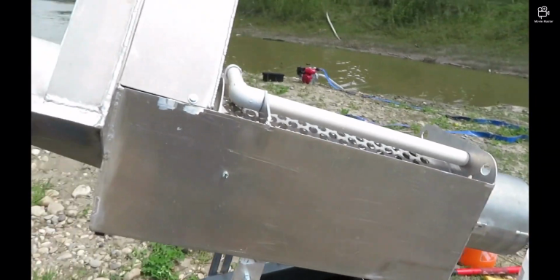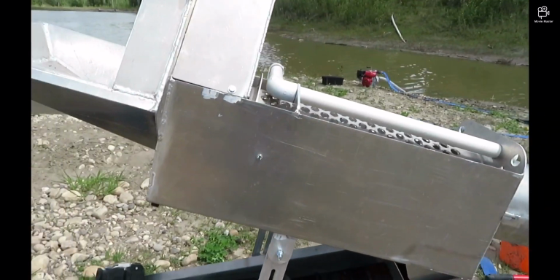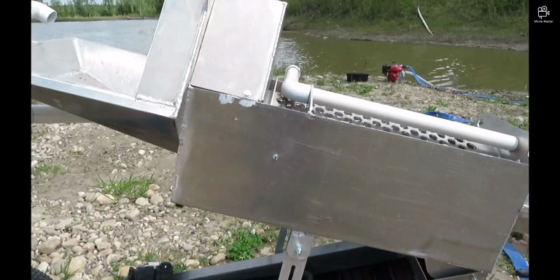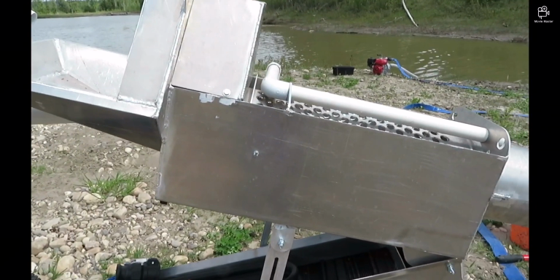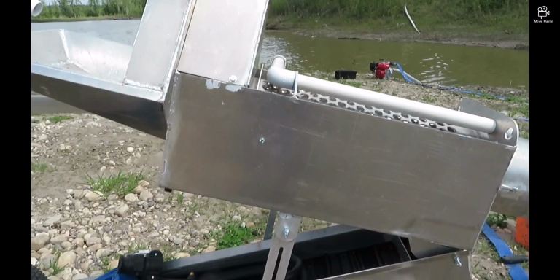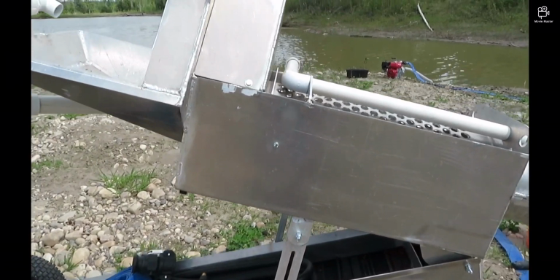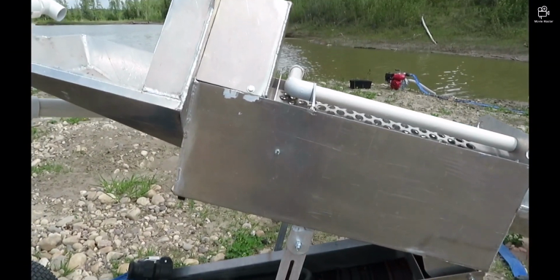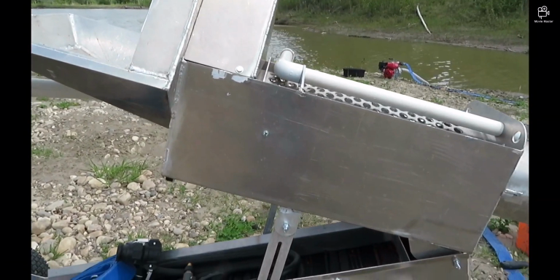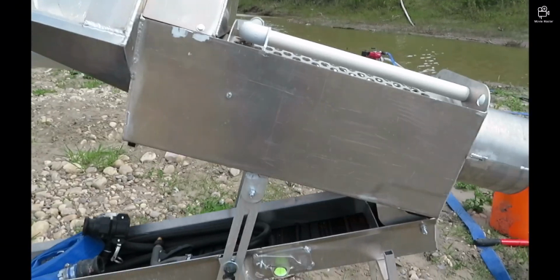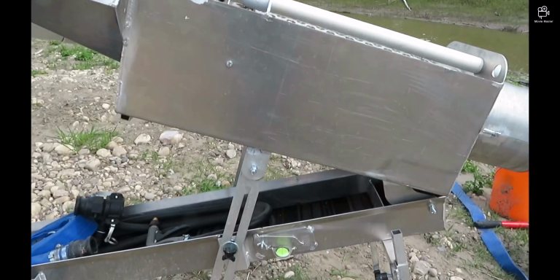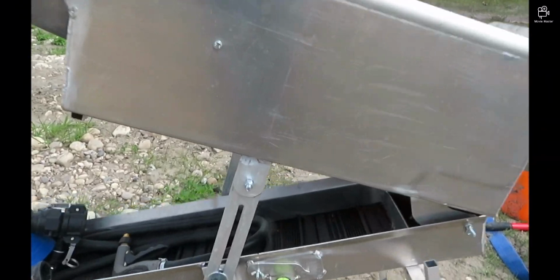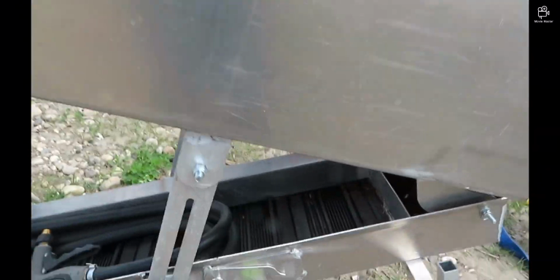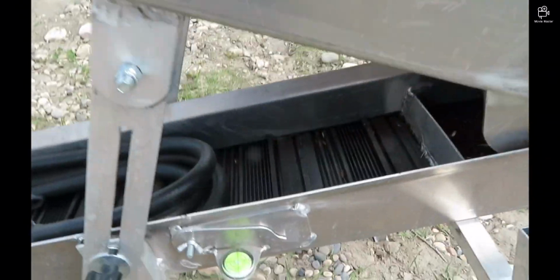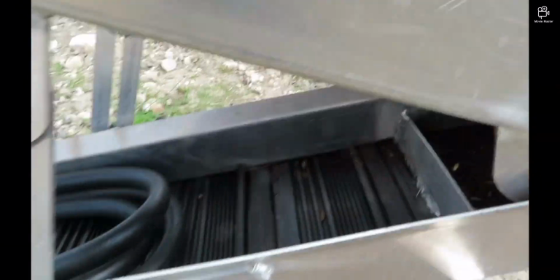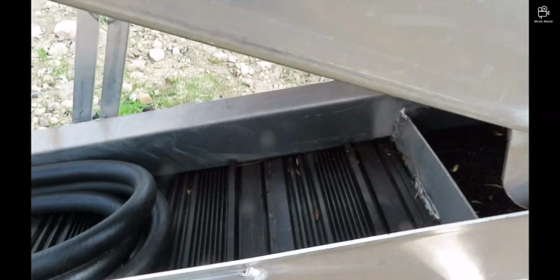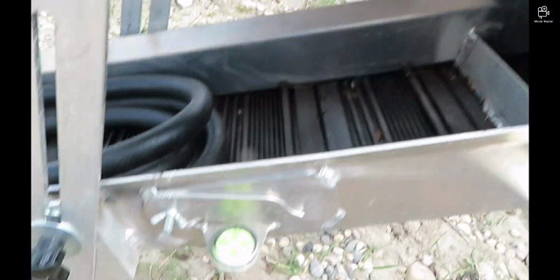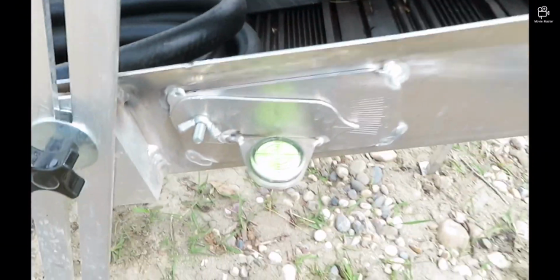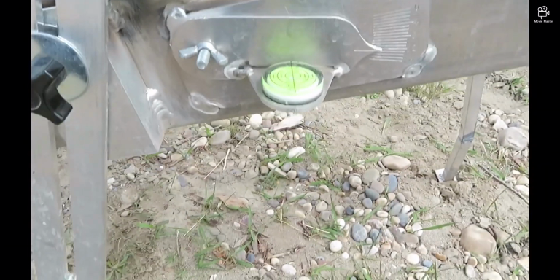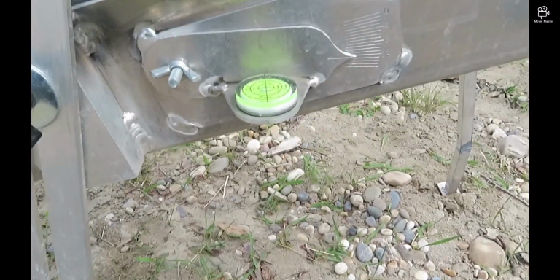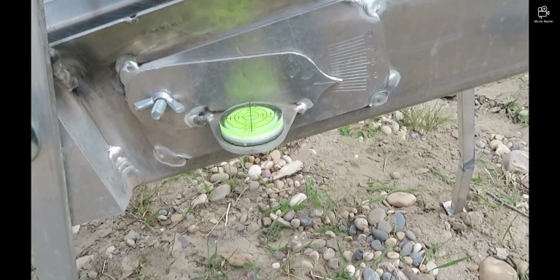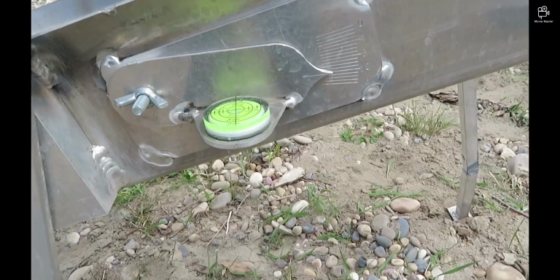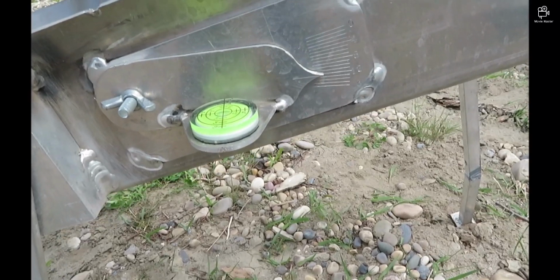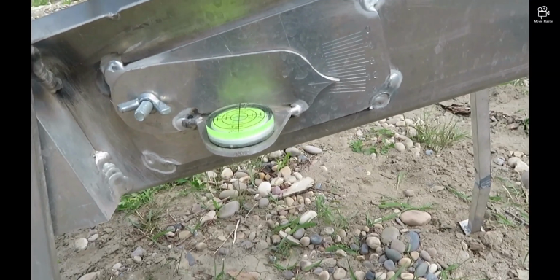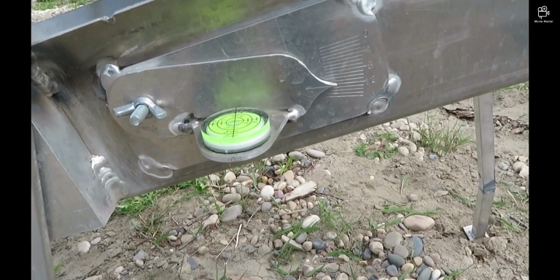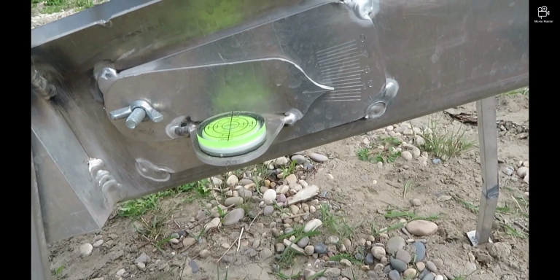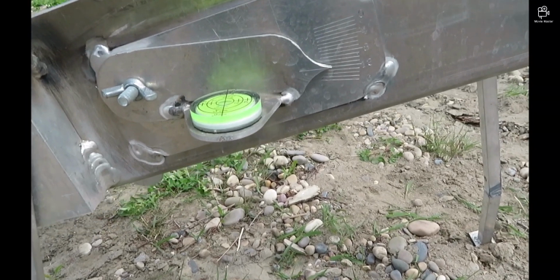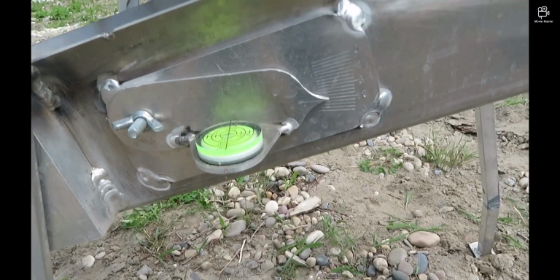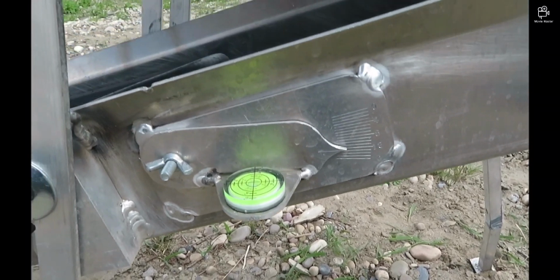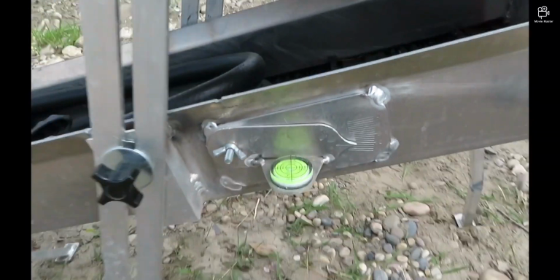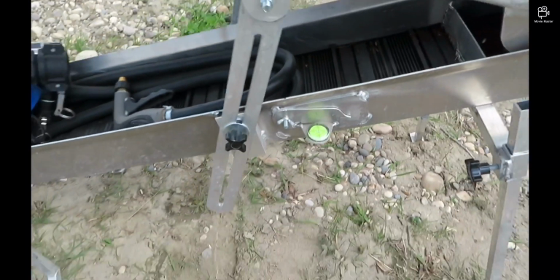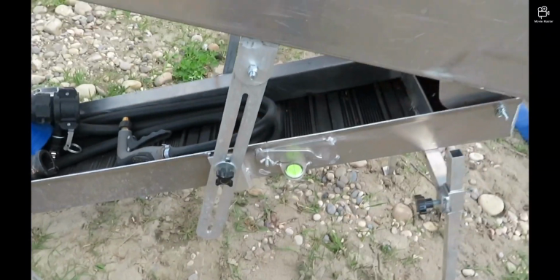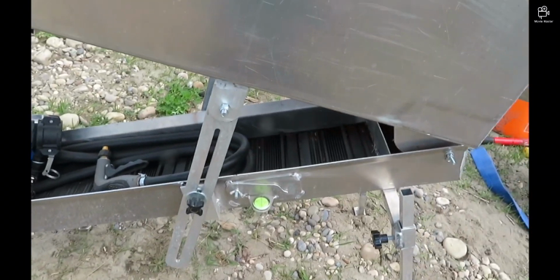Here's the hoses for hookup. I lifted the trommel up — that can be adjusted as you operate for what you're doing. I've got the narrow 8-inch more aggressive mats, and it's set at 10, 11, 12 degrees. It's a good place to start.